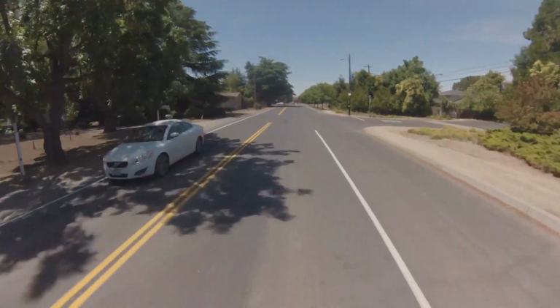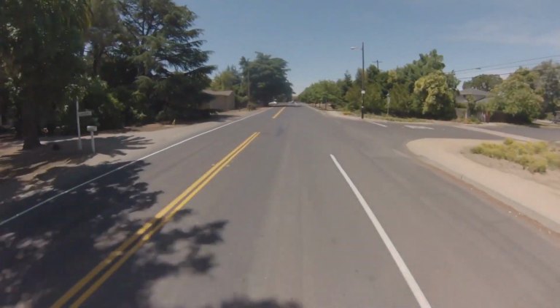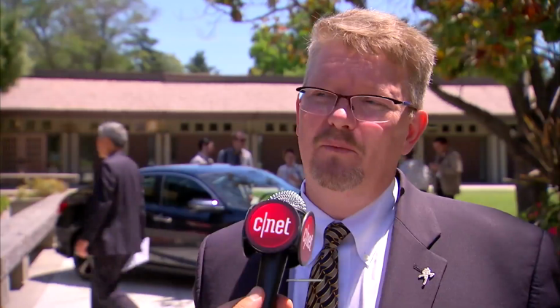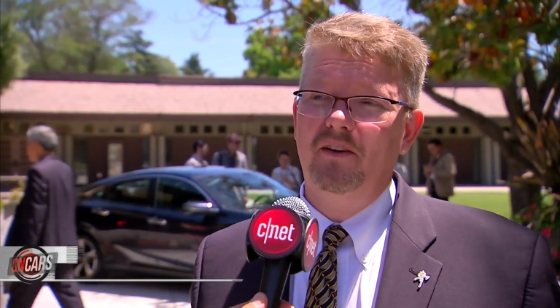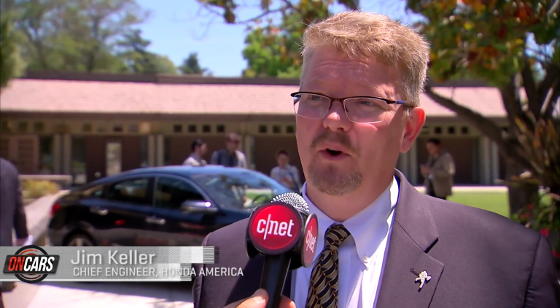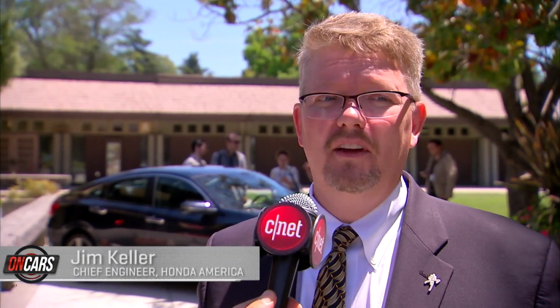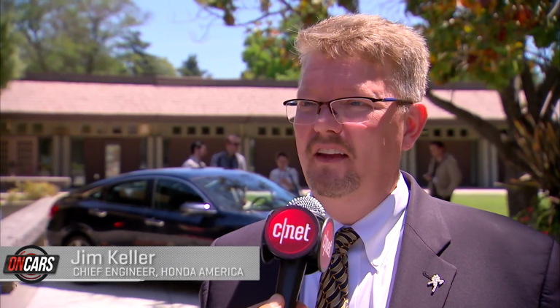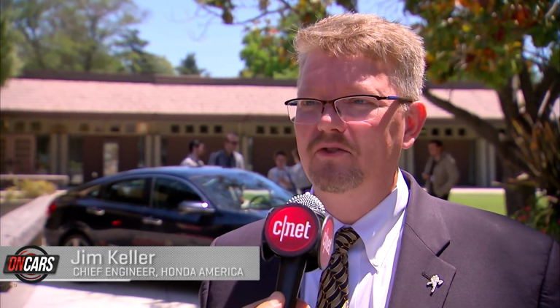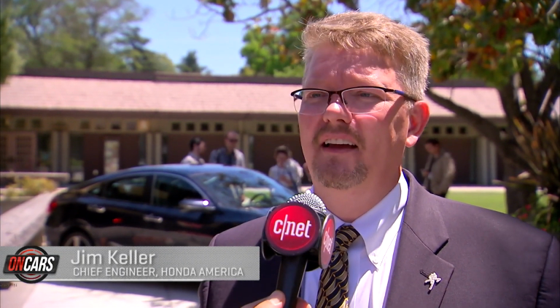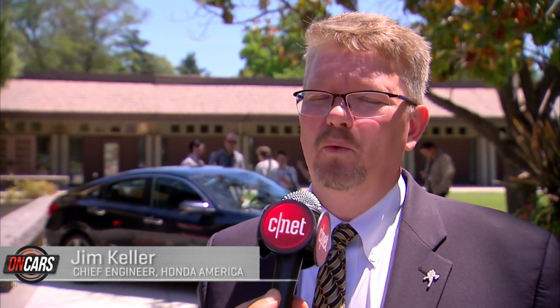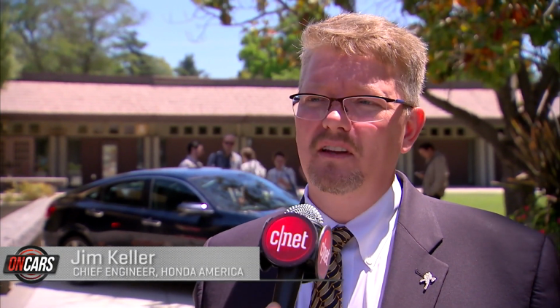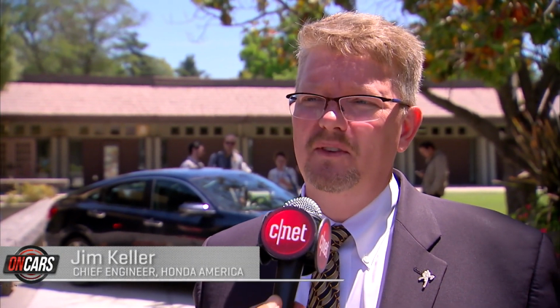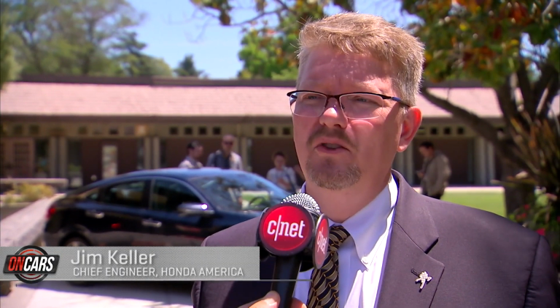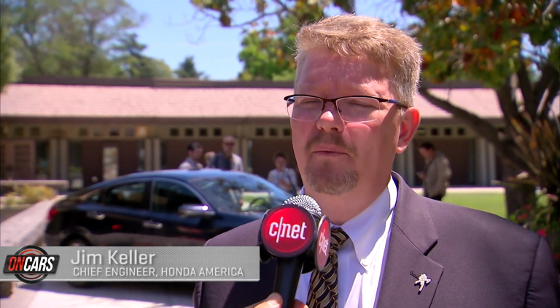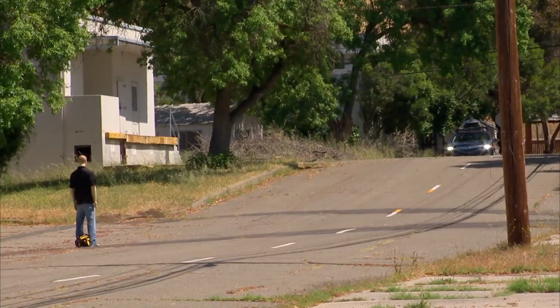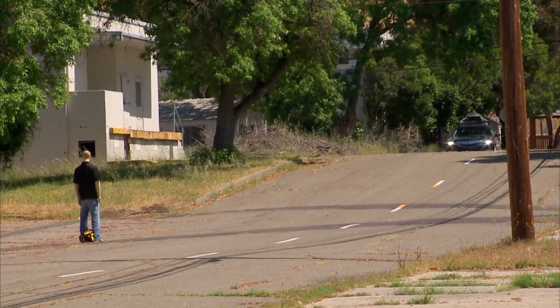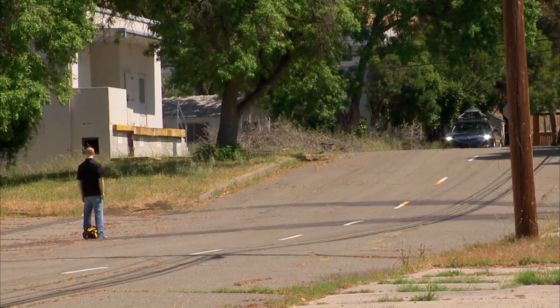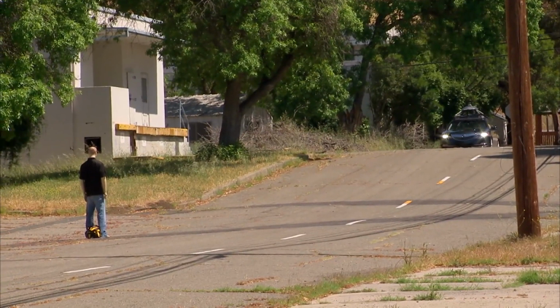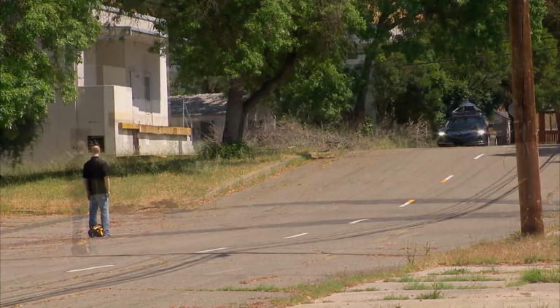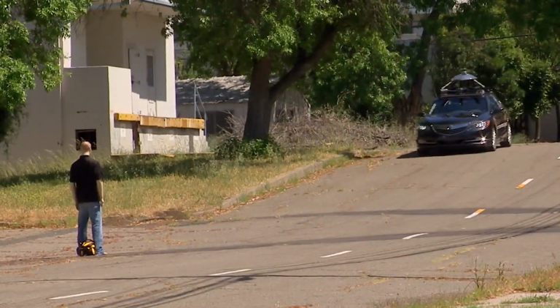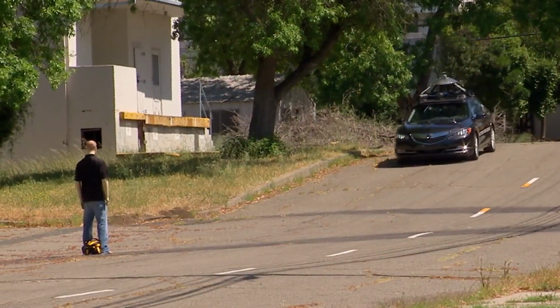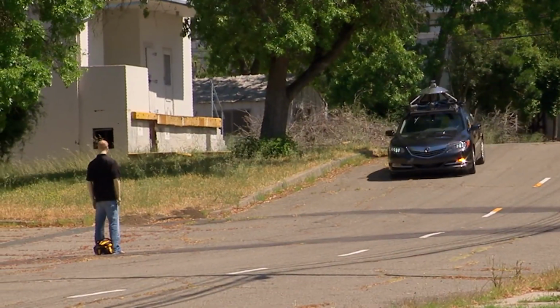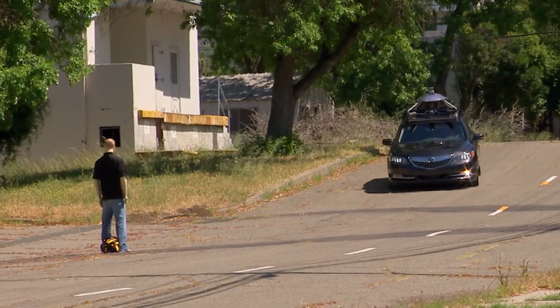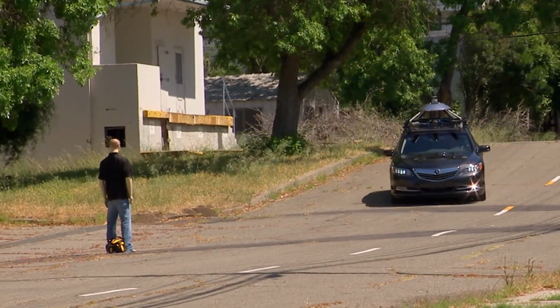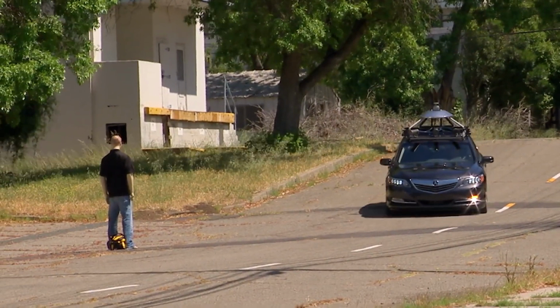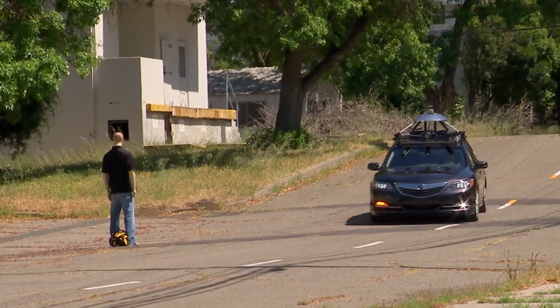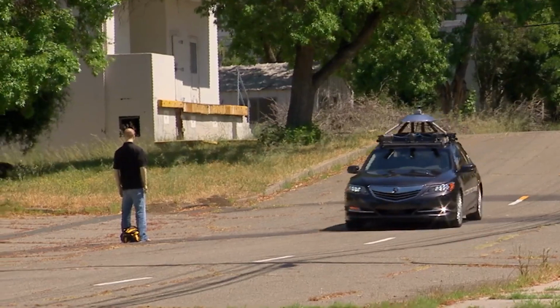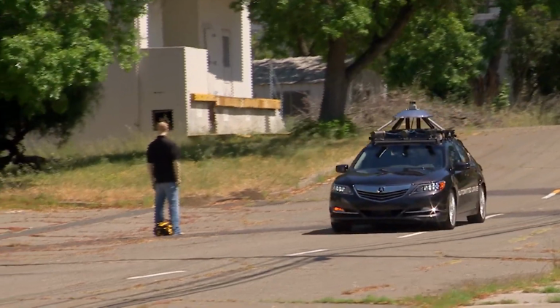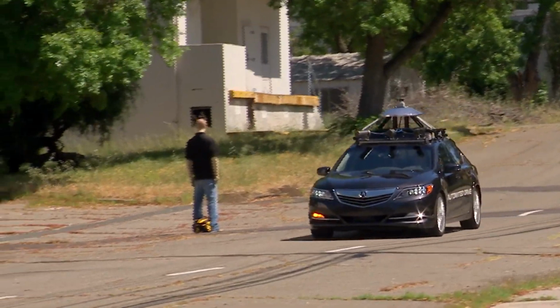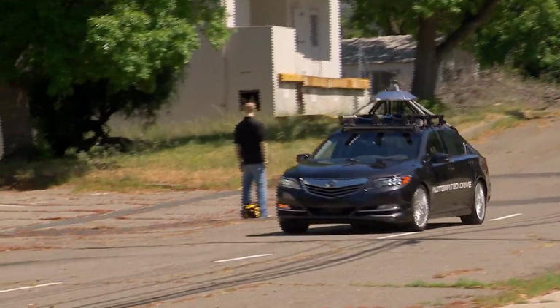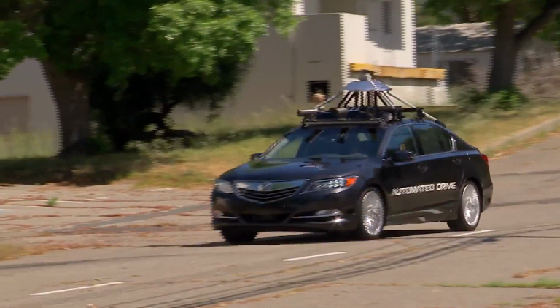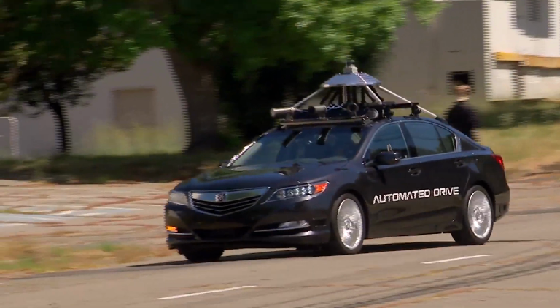99% of the time when we drive on the roads, it's easy driving. 1% of the time, something unusual happens. By testing at Gomentum Station, we're able to stage those 1% situations — a ball running across the road or a child coming out from between cars.